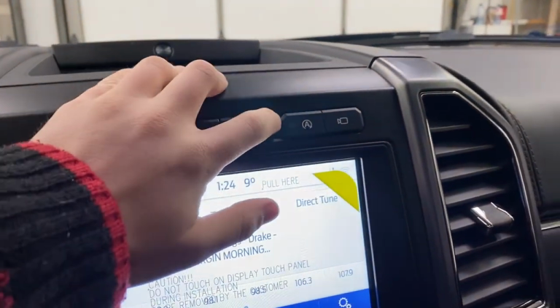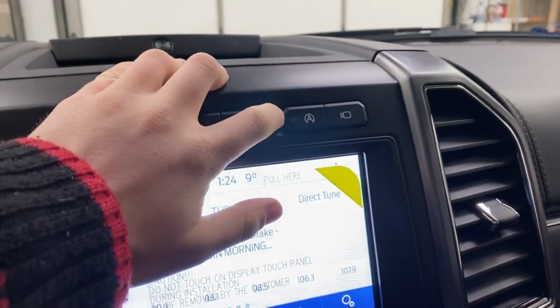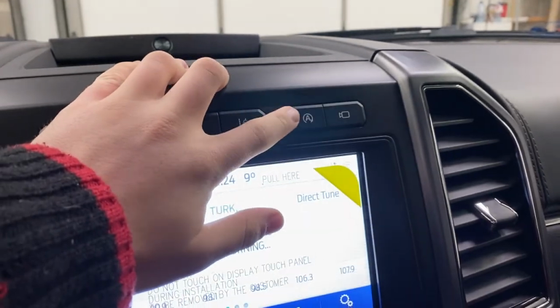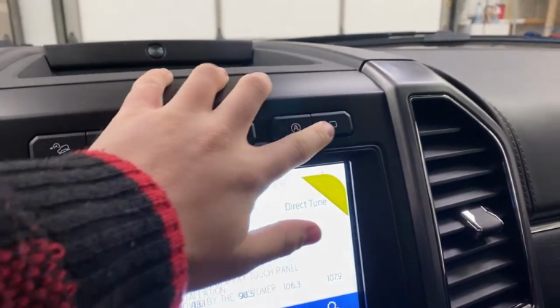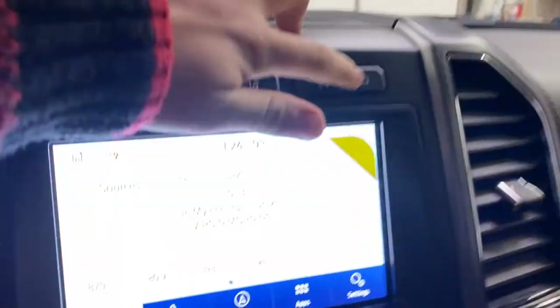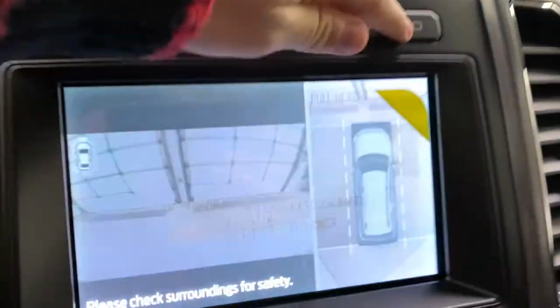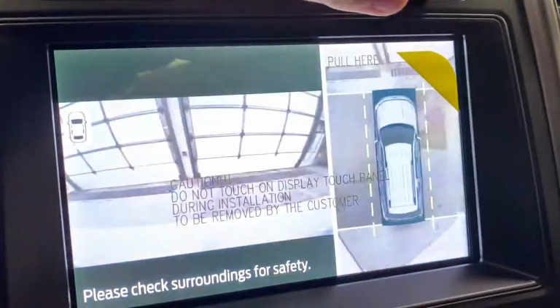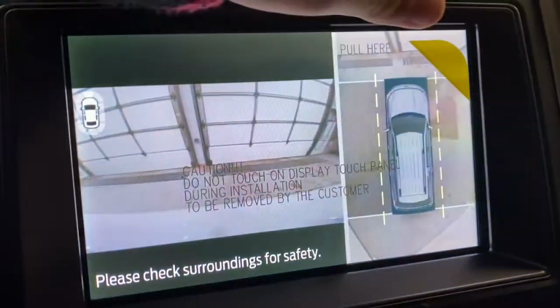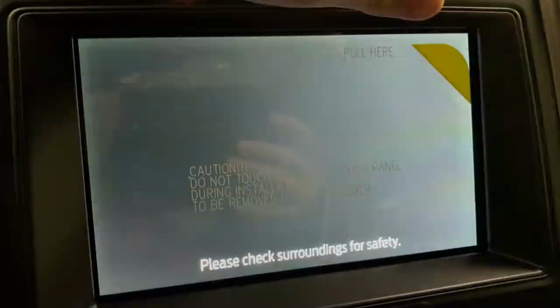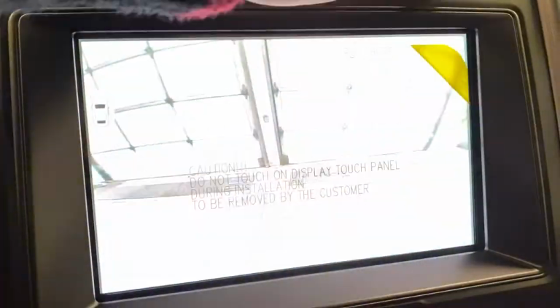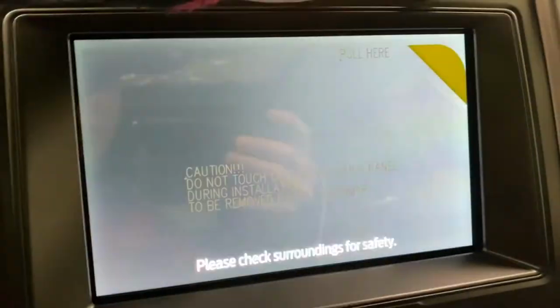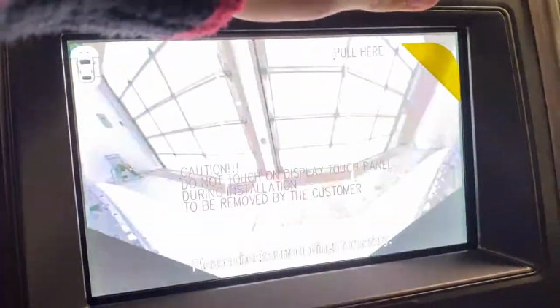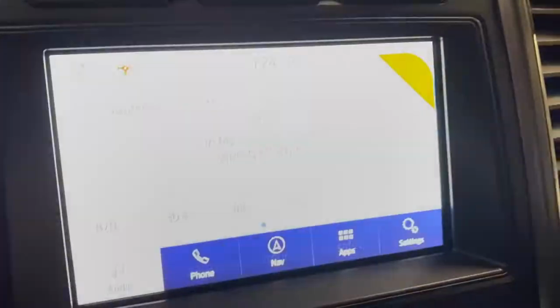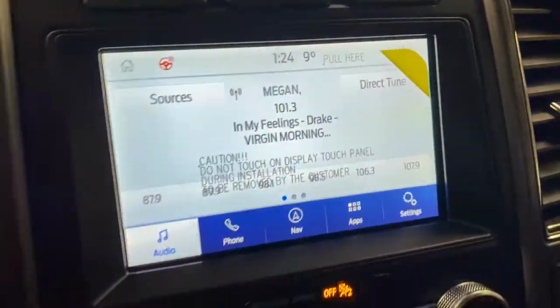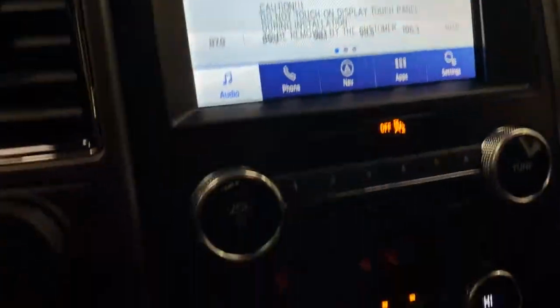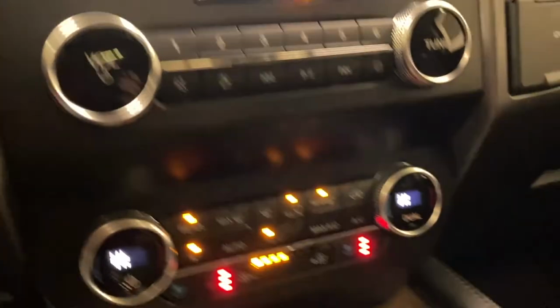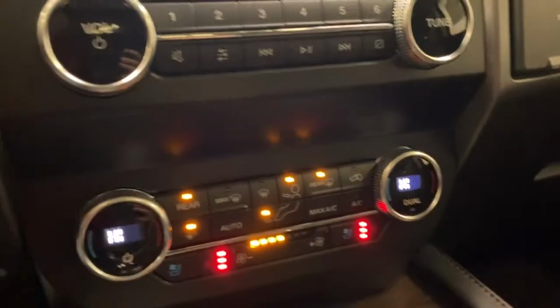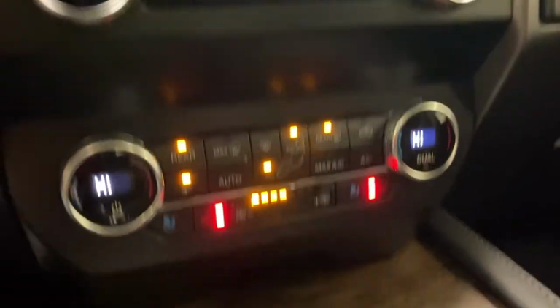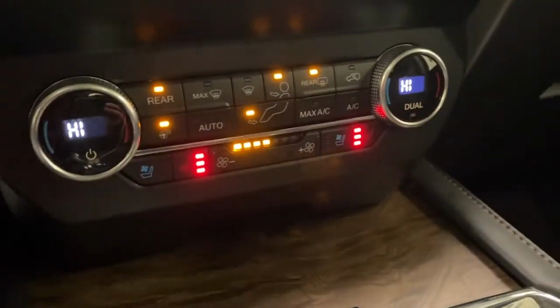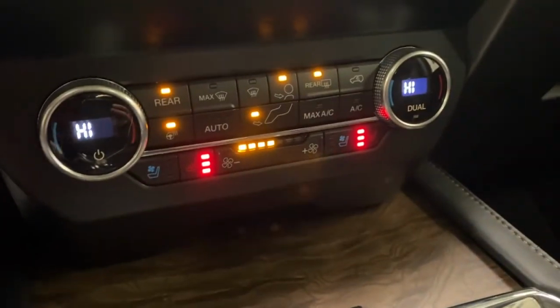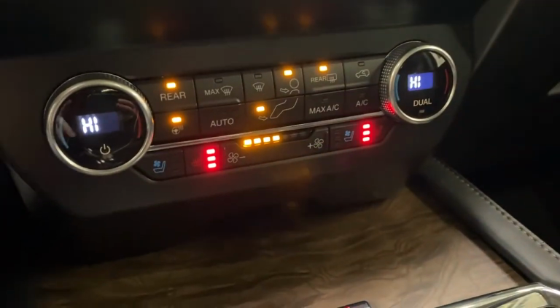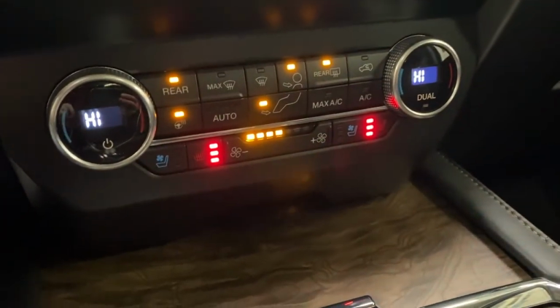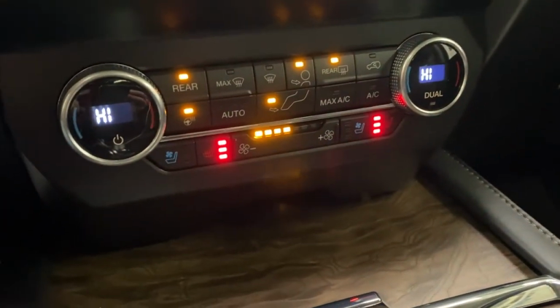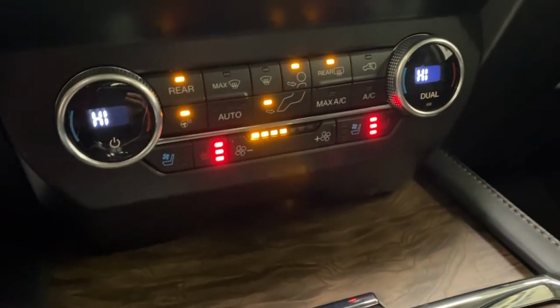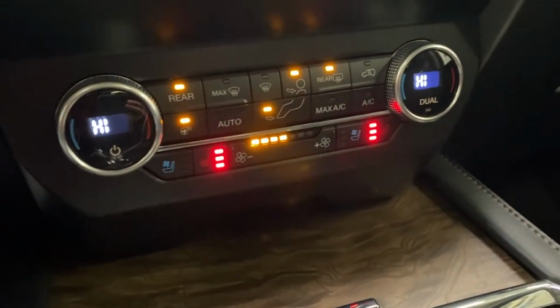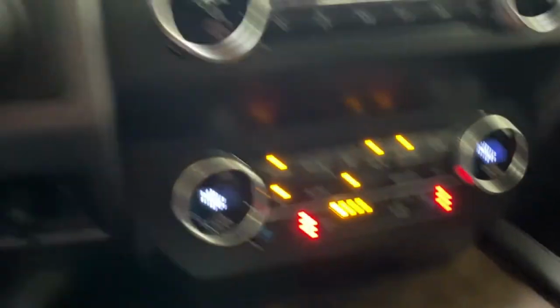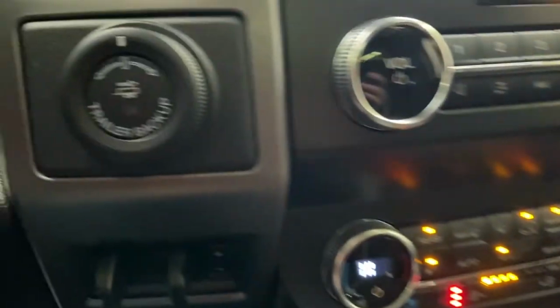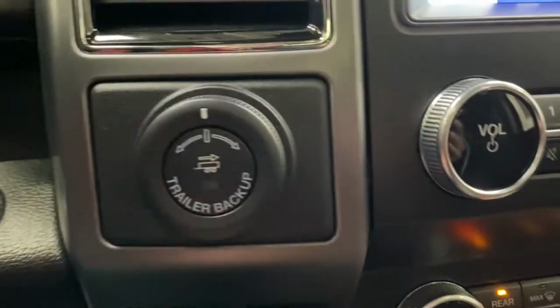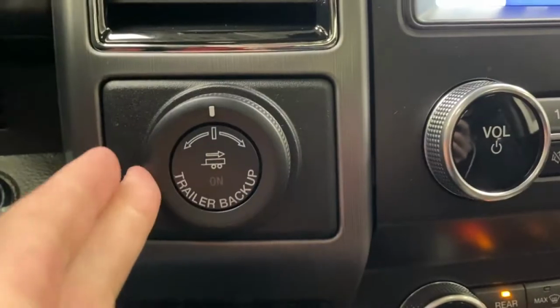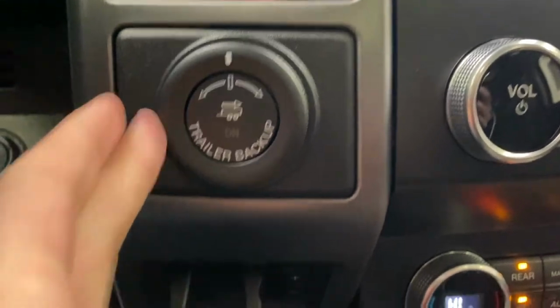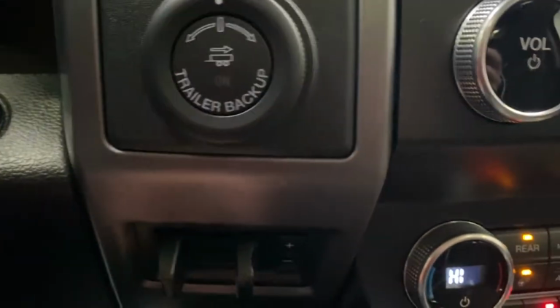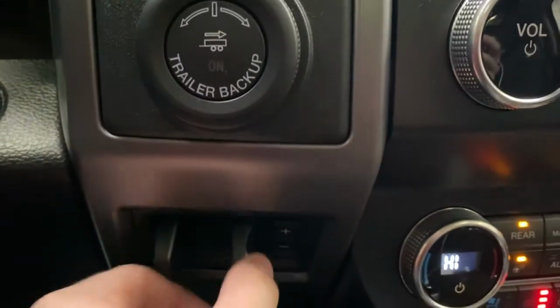You've also got auto start-stop and a front-facing camera which is built into the front grille. Below that are your climate controls with dual zone, heated and cooled seat controls. Over here you've got trailer backup assist and trailer braking.